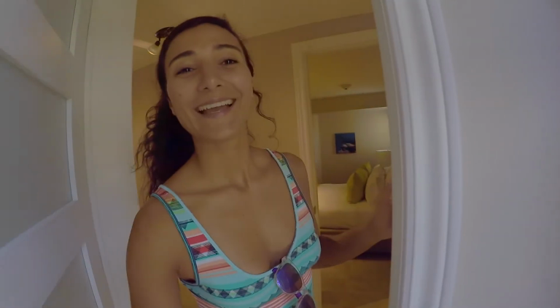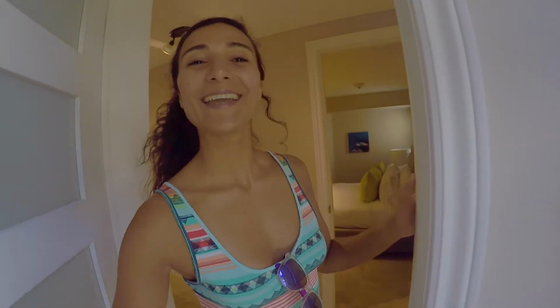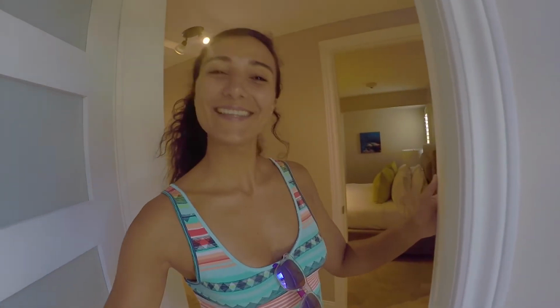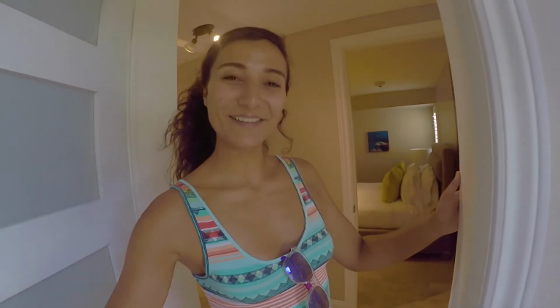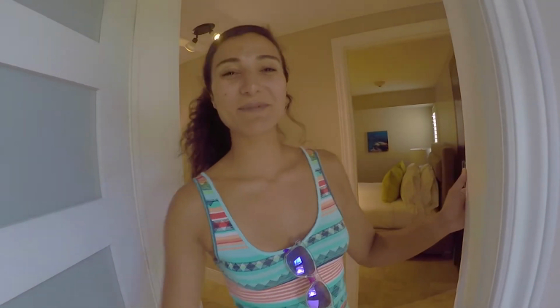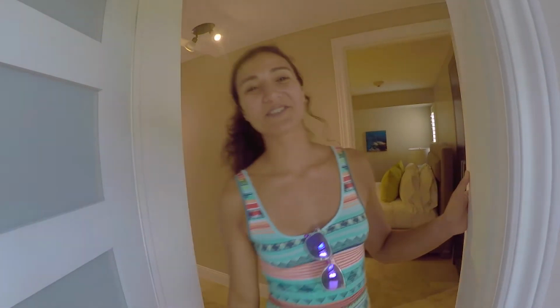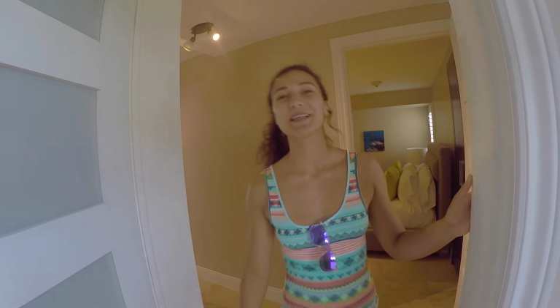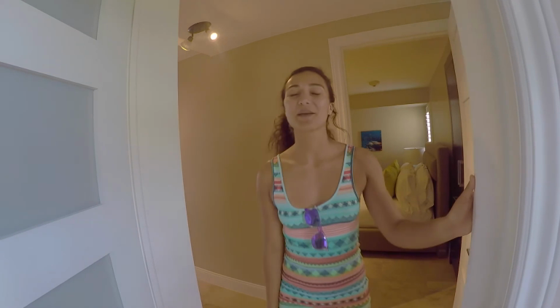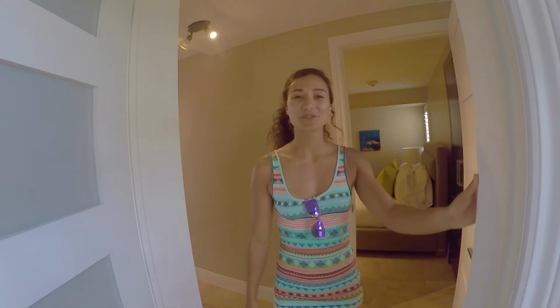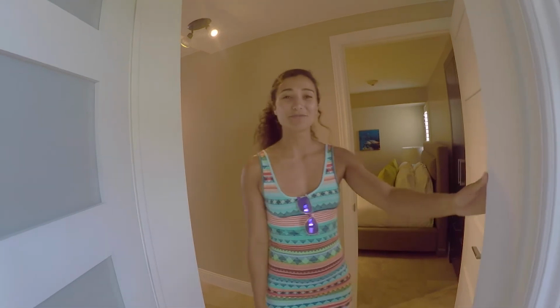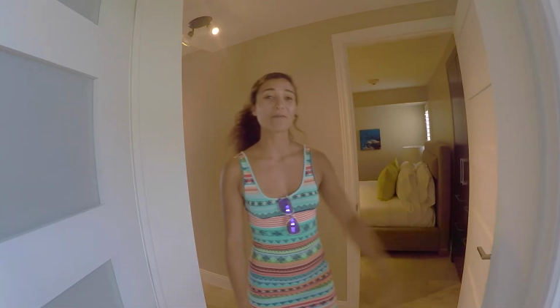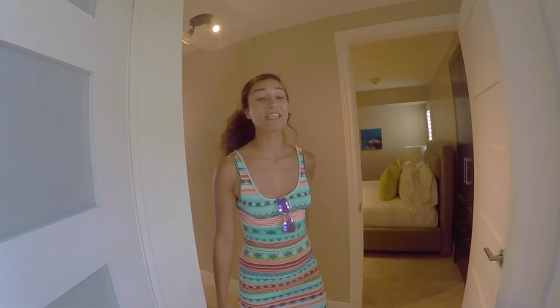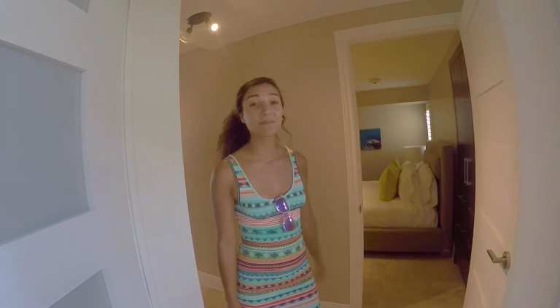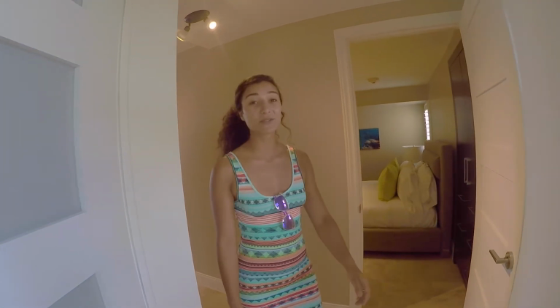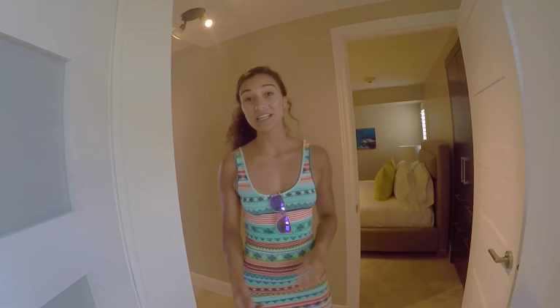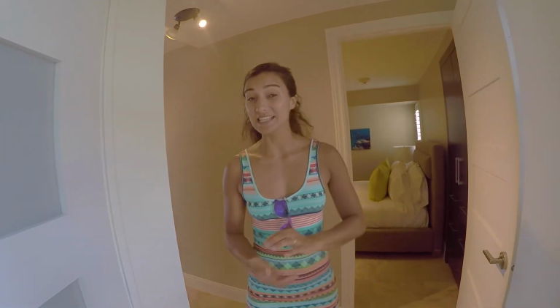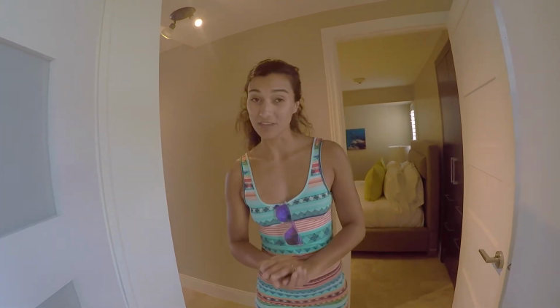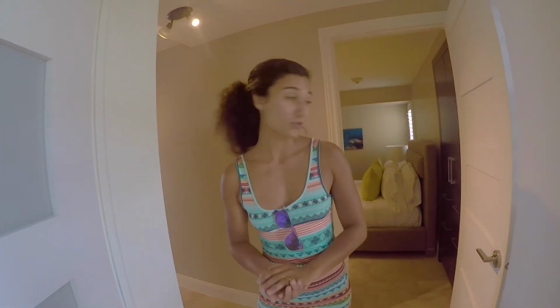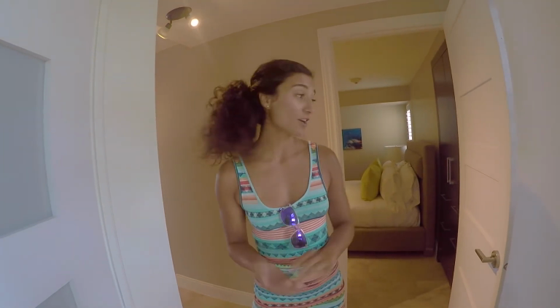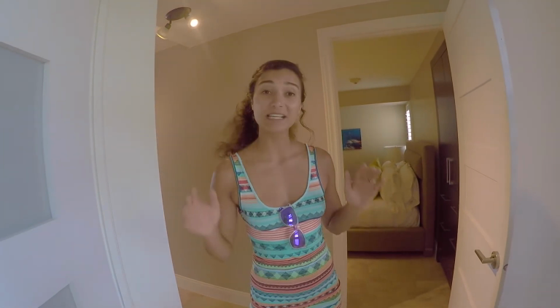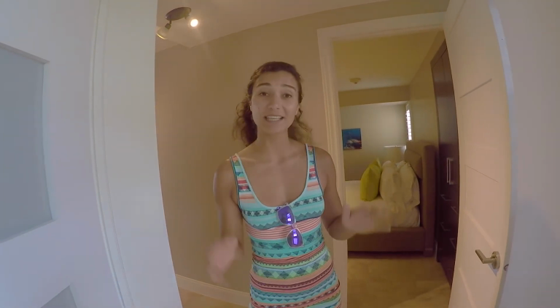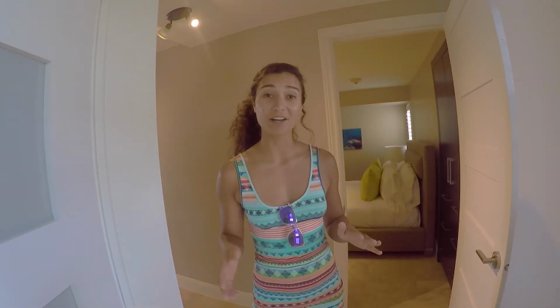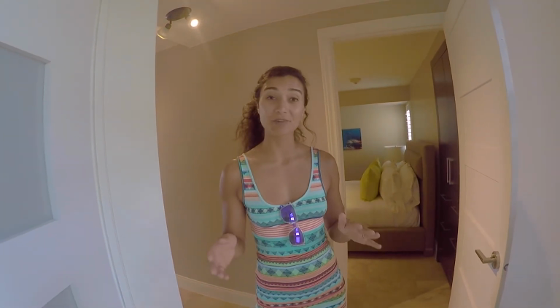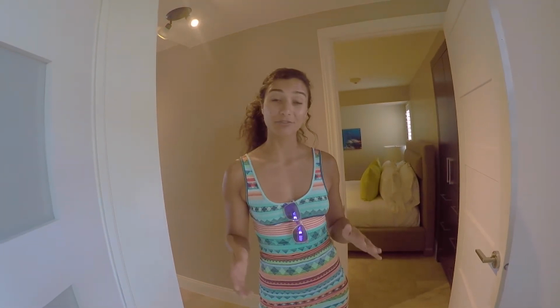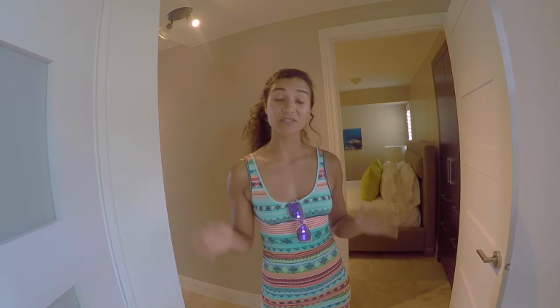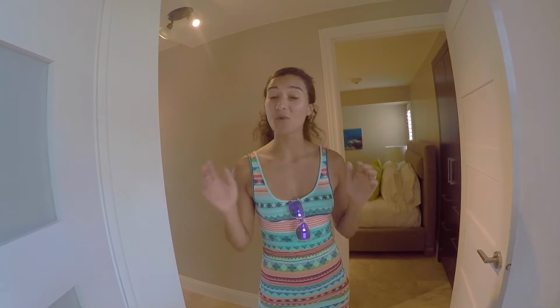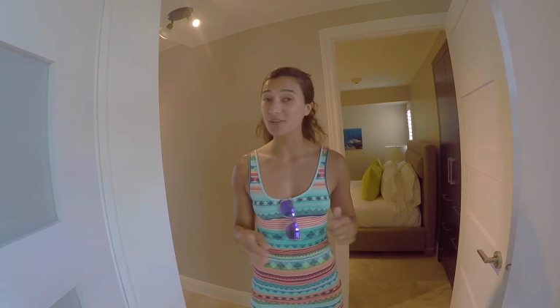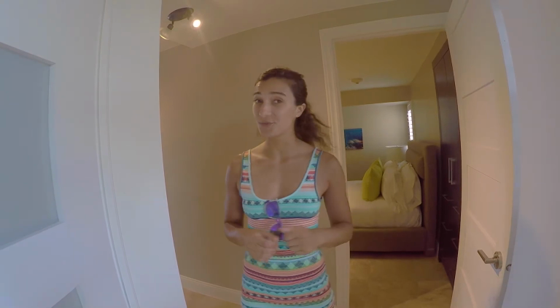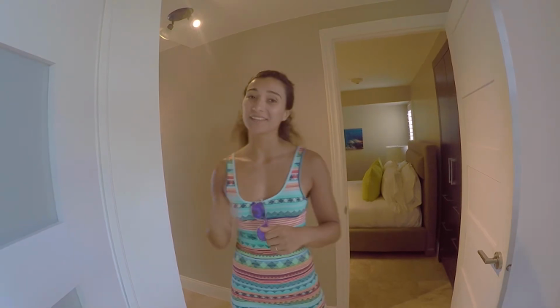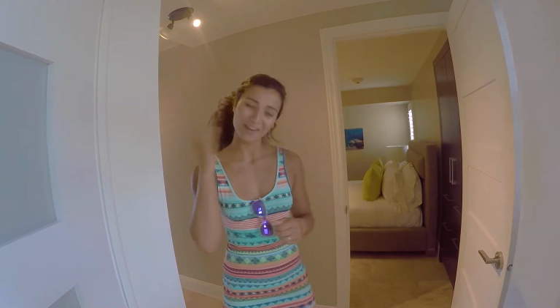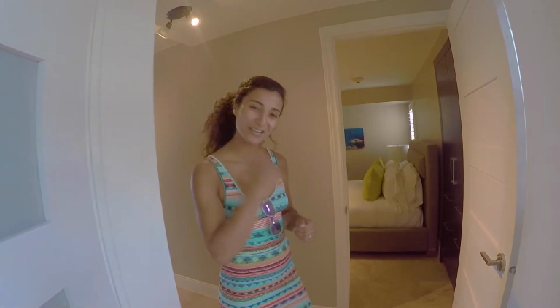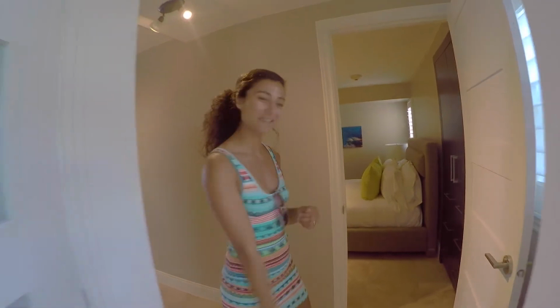Hey guys, here Expeditioner's Bella coming to you from the East Bay Resort in South Geico. We are currently staying on the ground floor — this is the one bedroom unit. Come check it out.